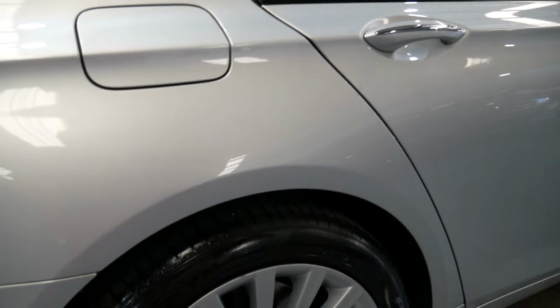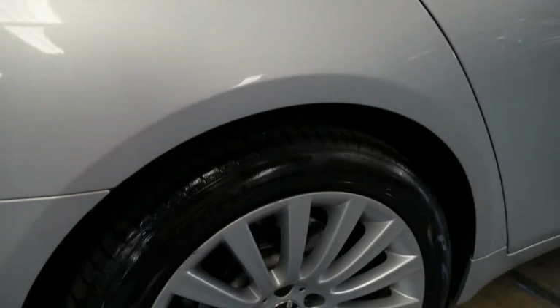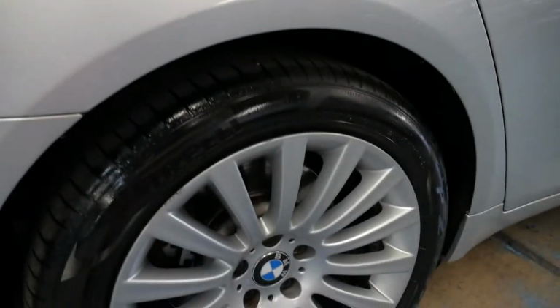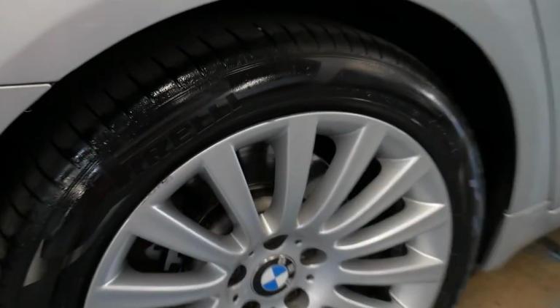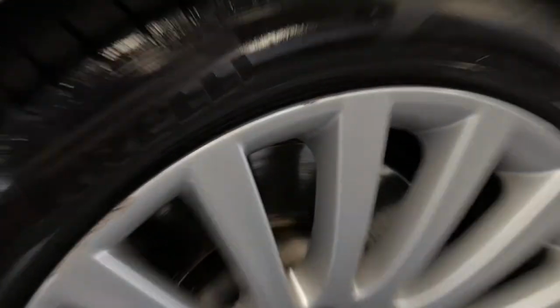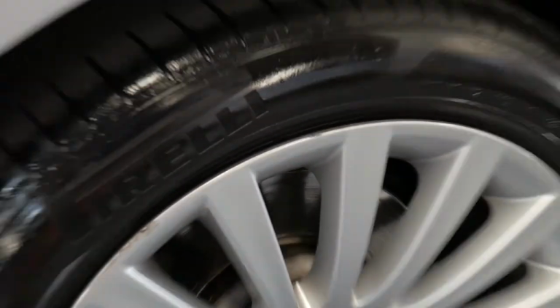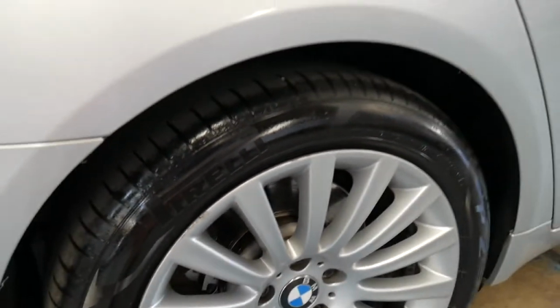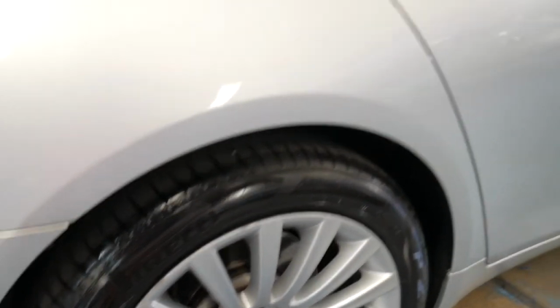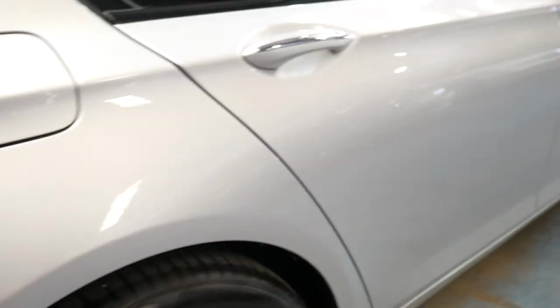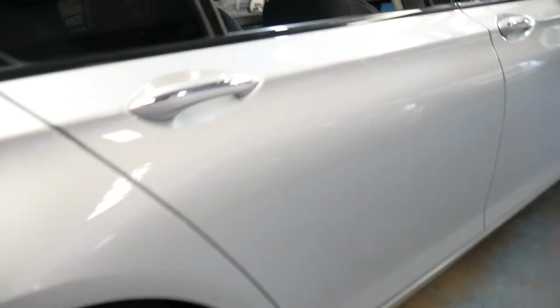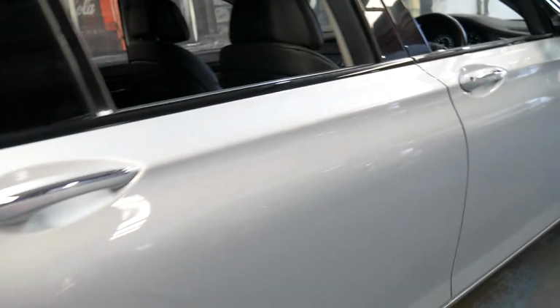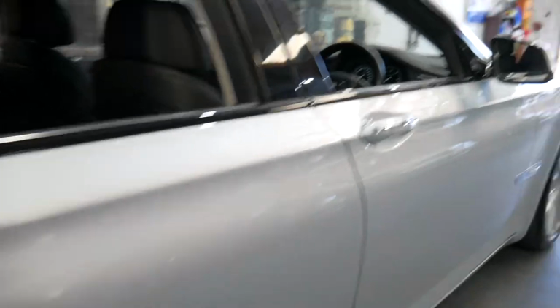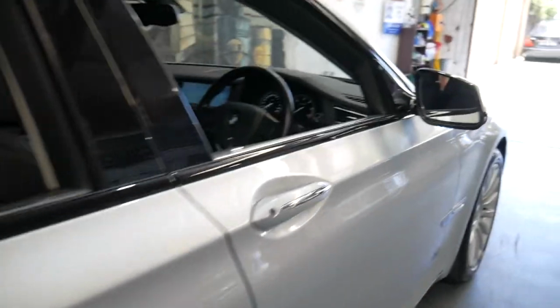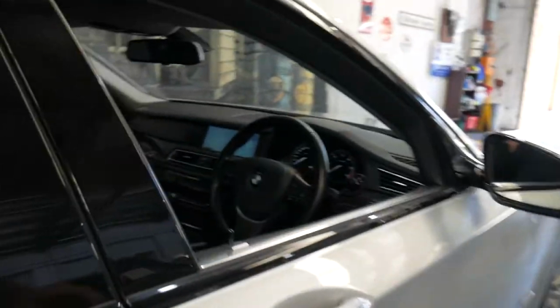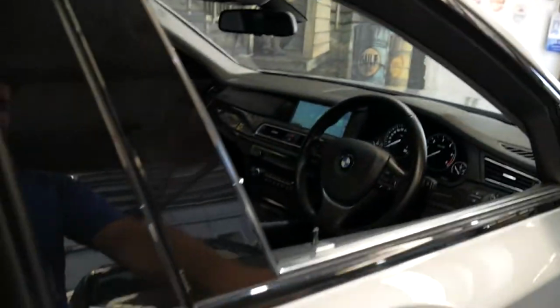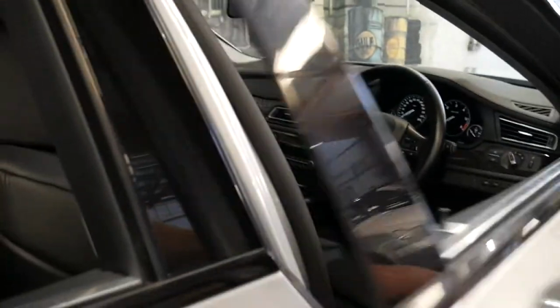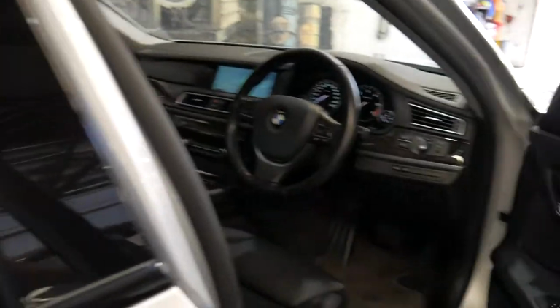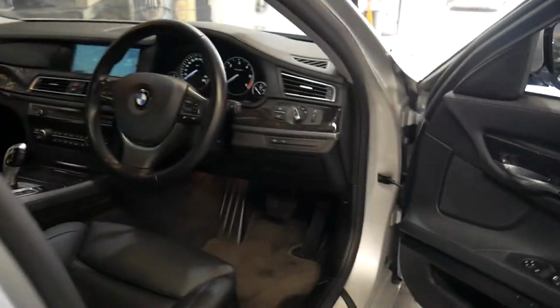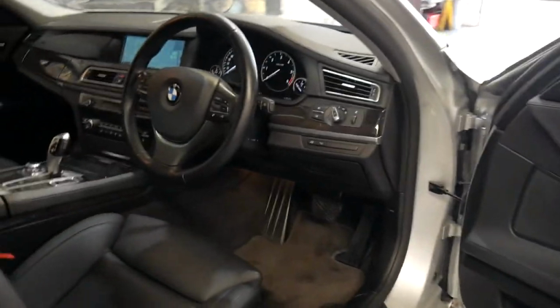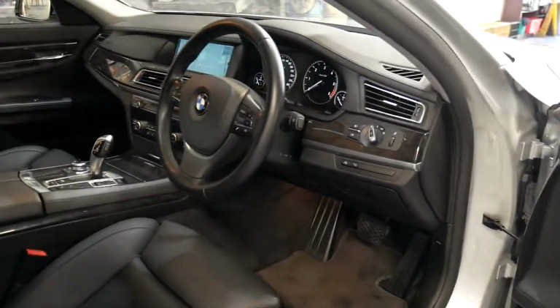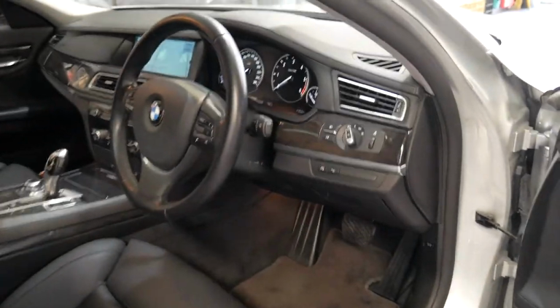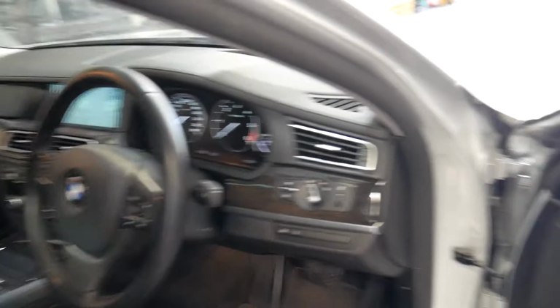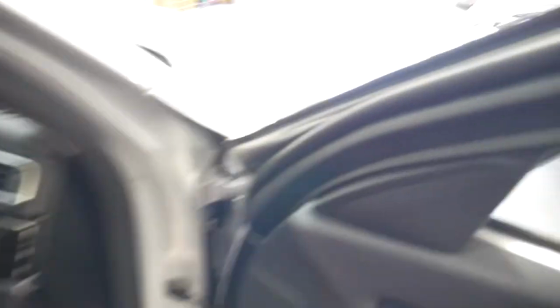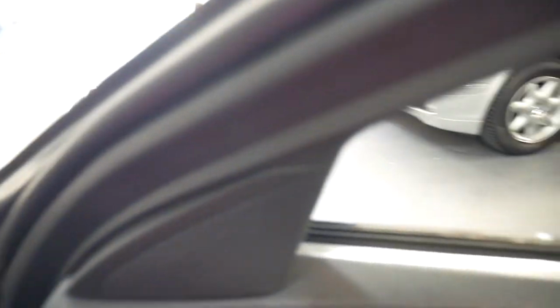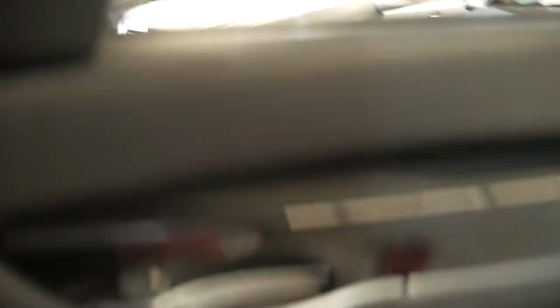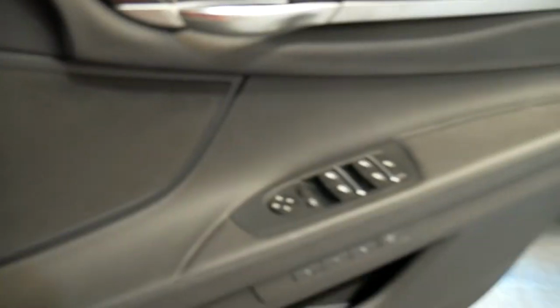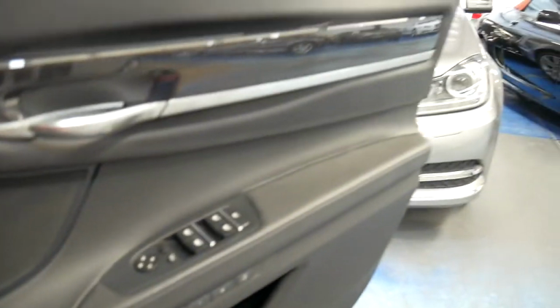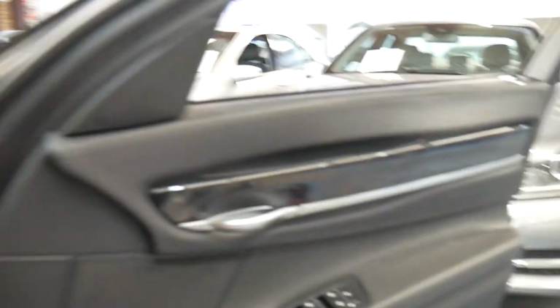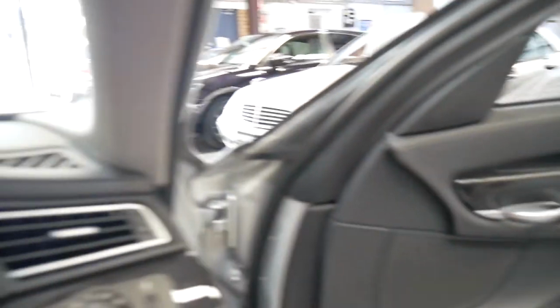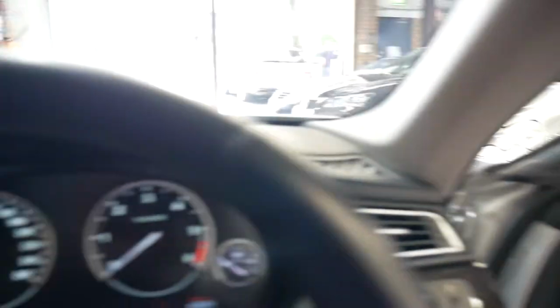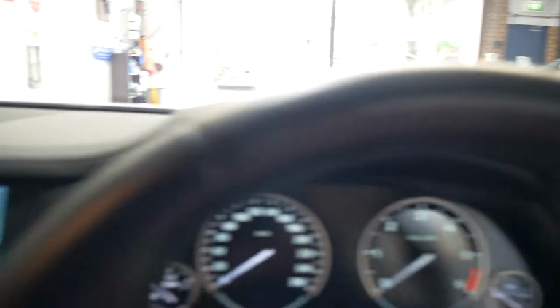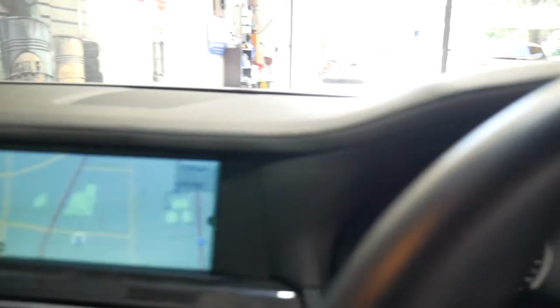It's got Pirelli tyres all round. It's metallic silver with black leather interior. I have driven it — it drives absolutely beautifully.